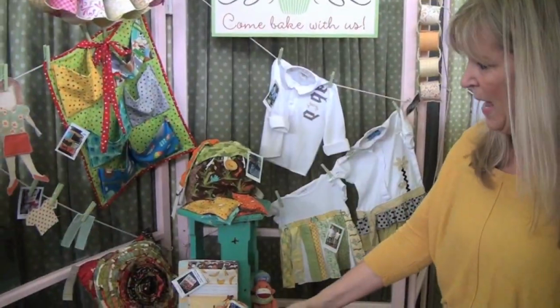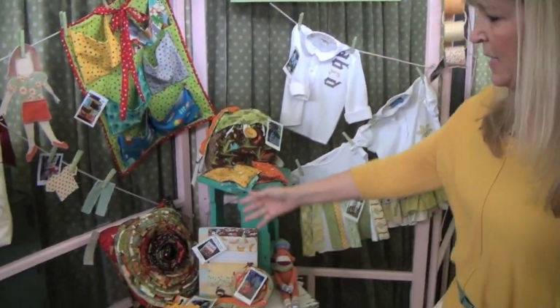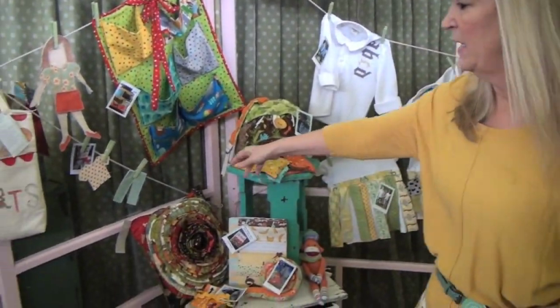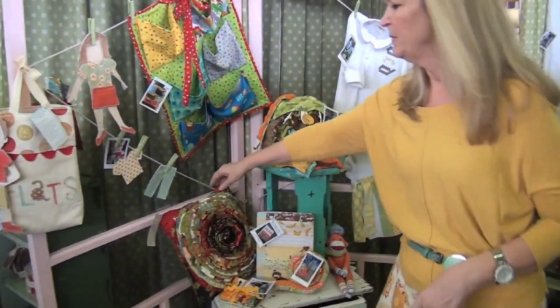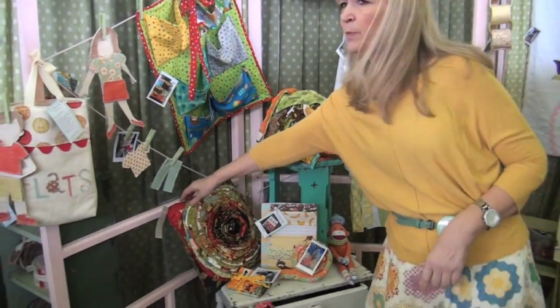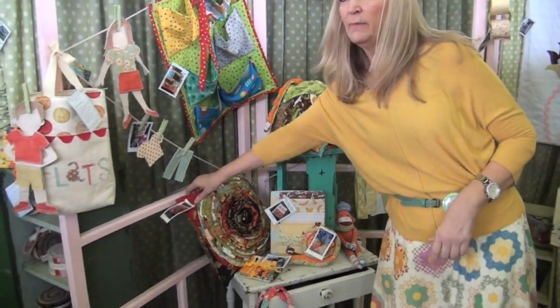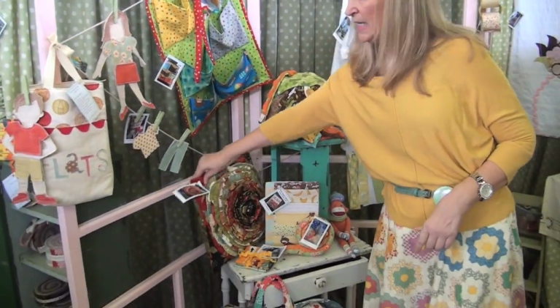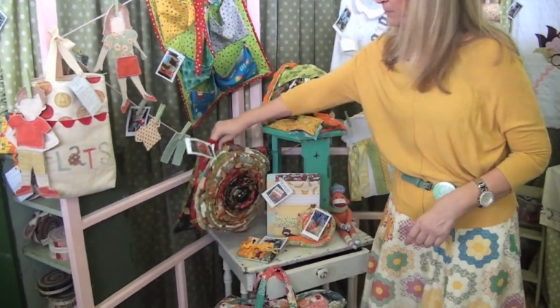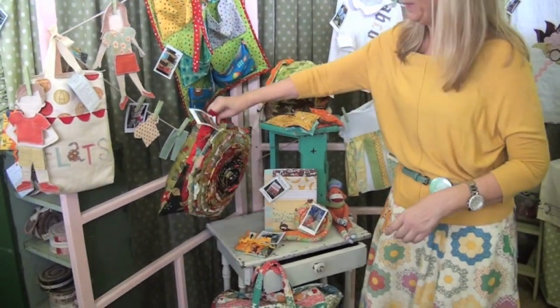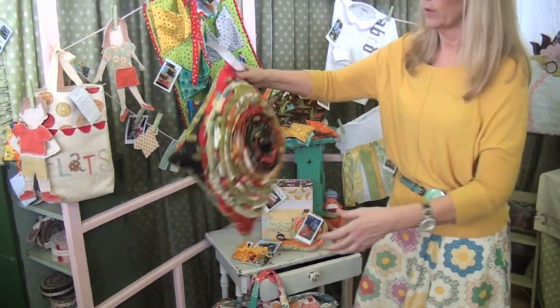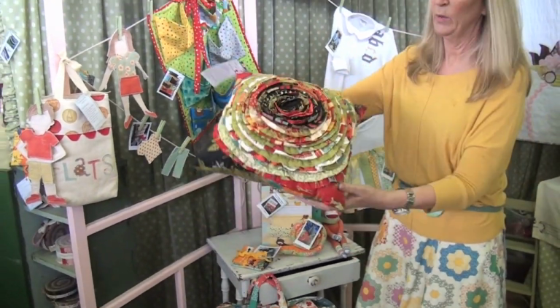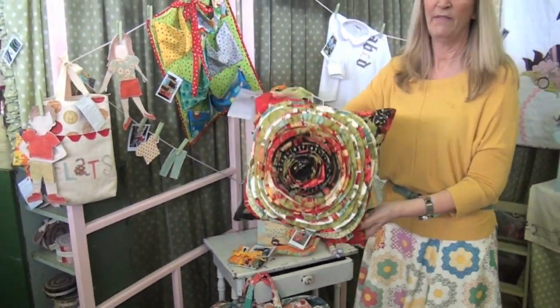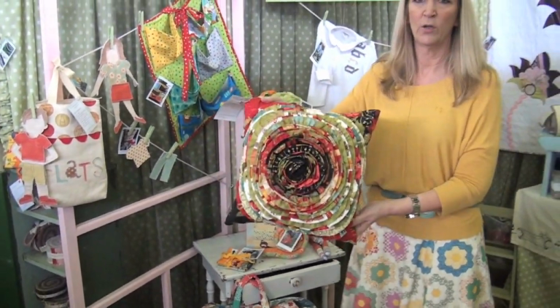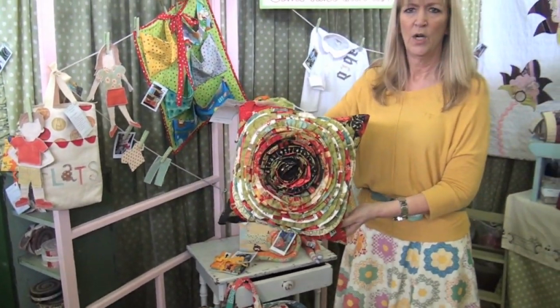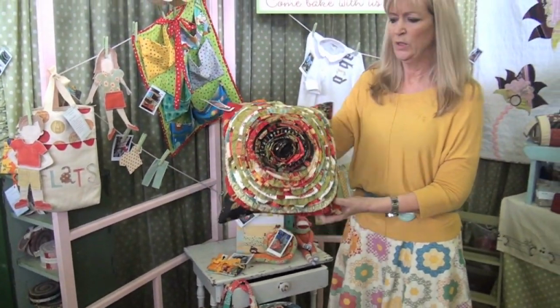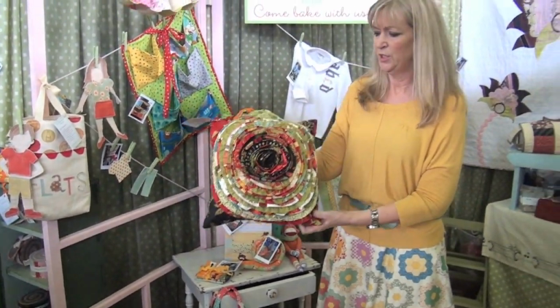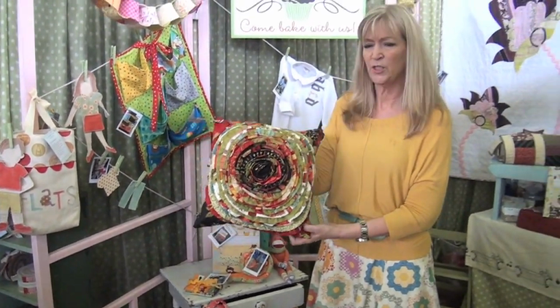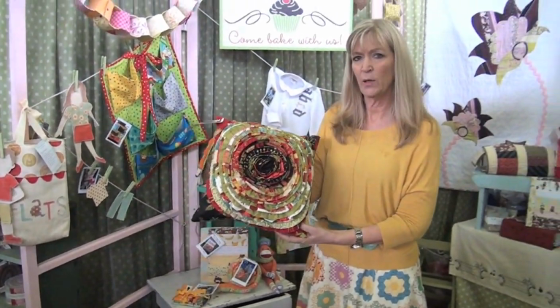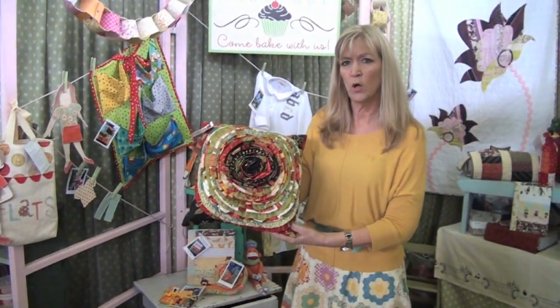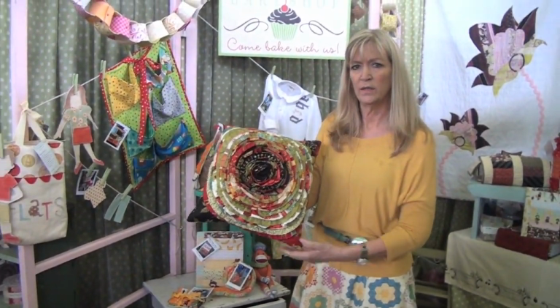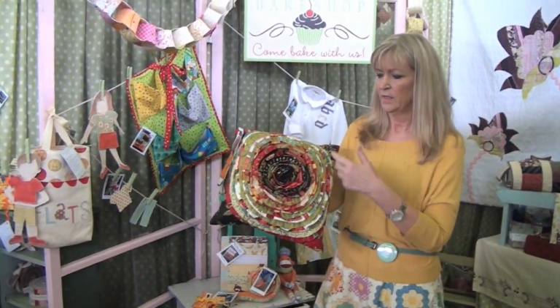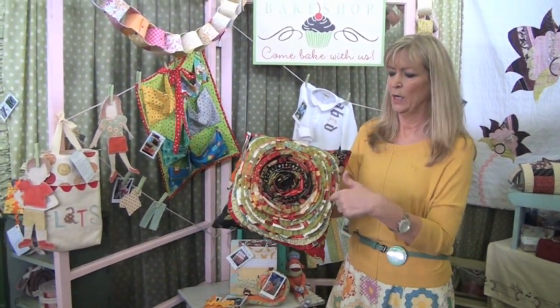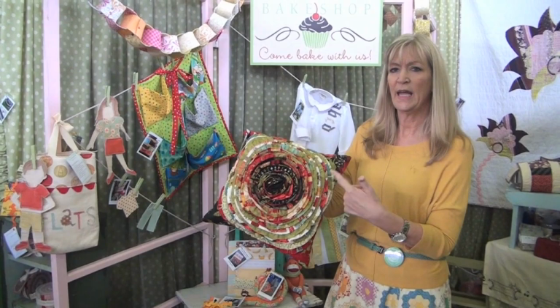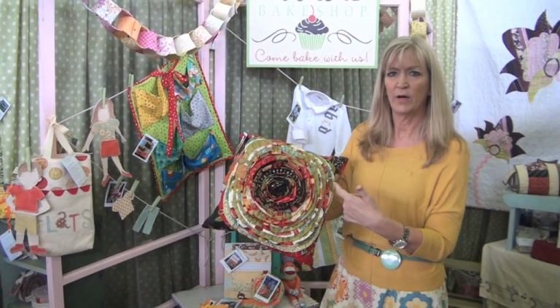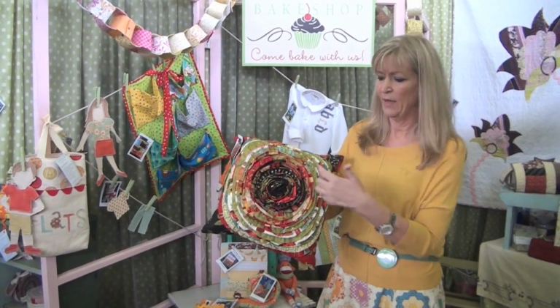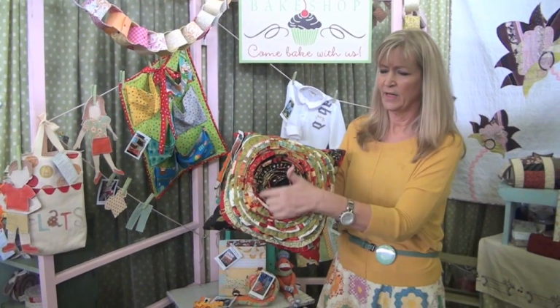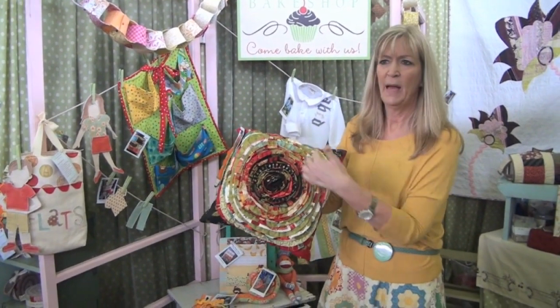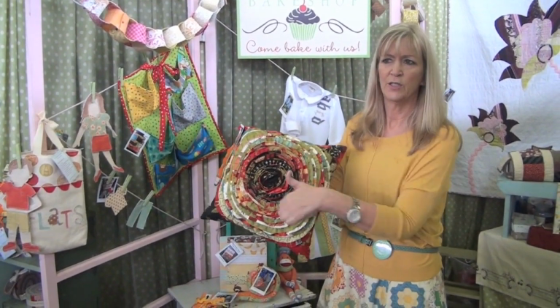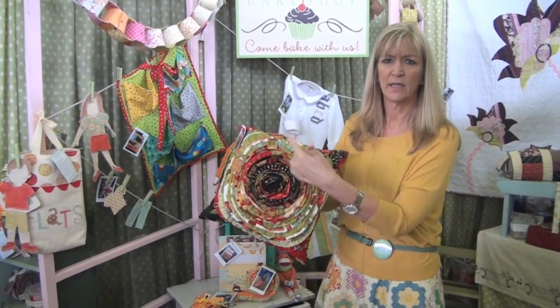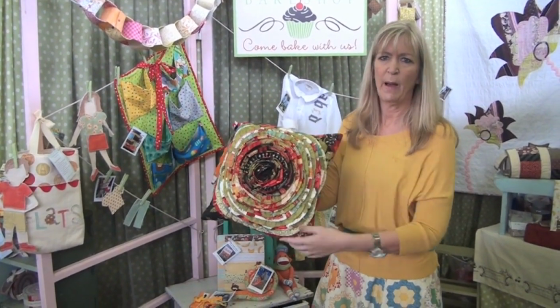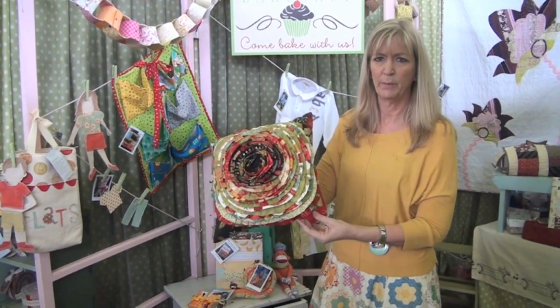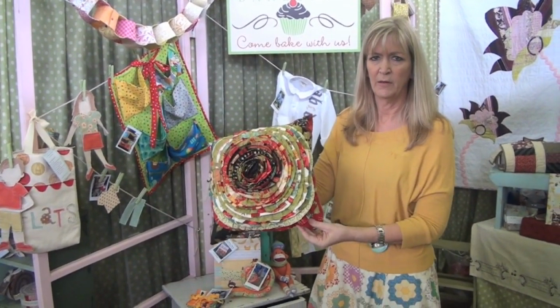And a bag. This is probably the second most popular one we have here — it's just a jelly roll sewn together and gathered, made into a little spiral pillow.